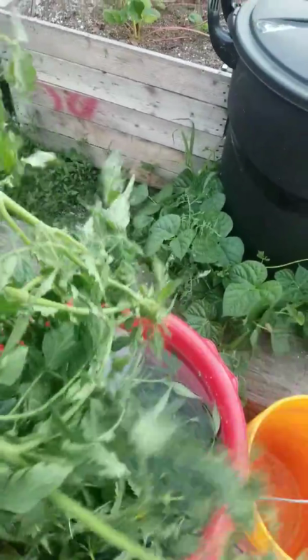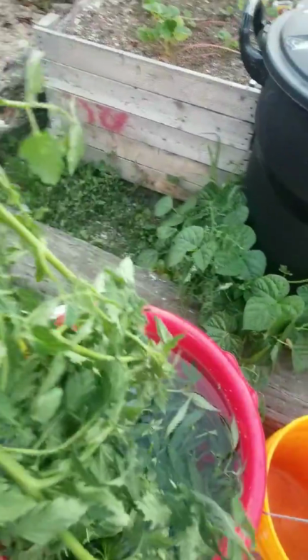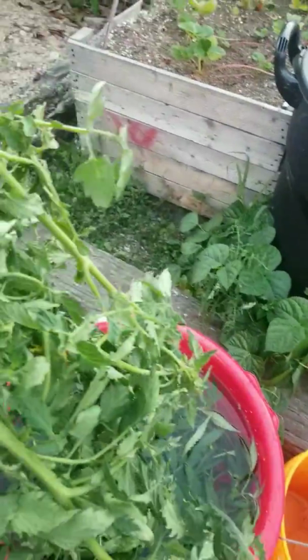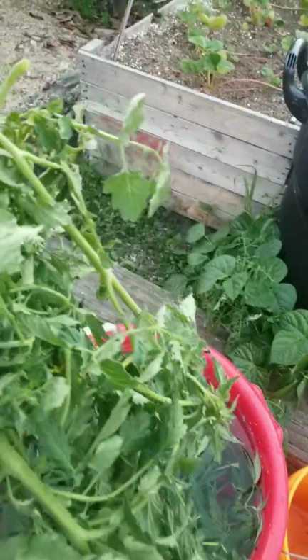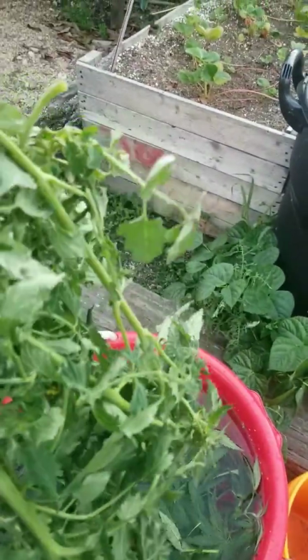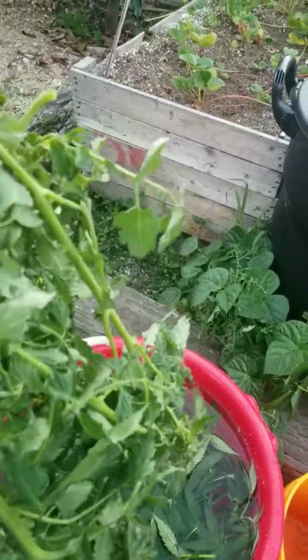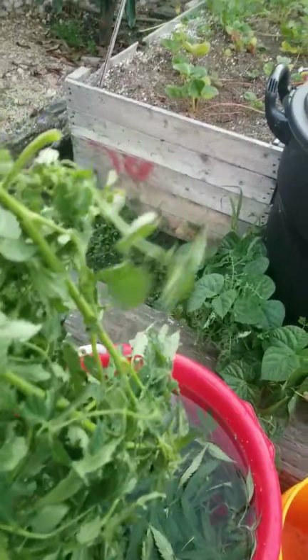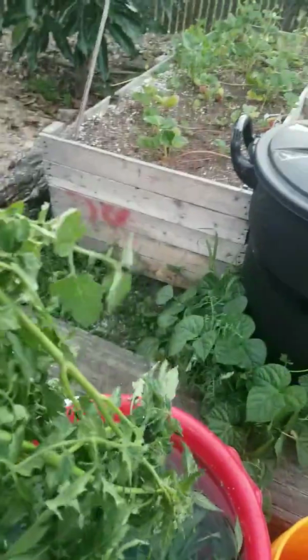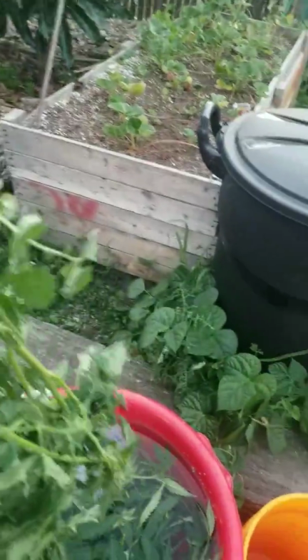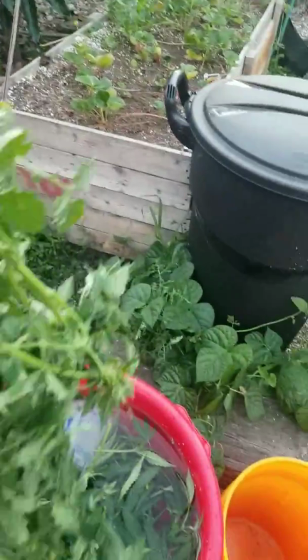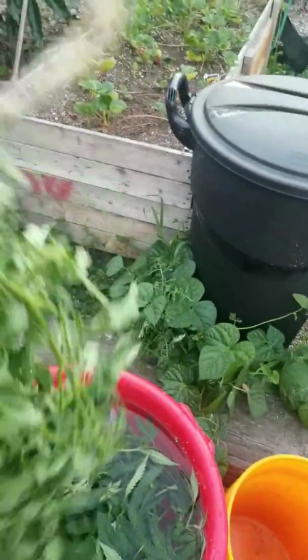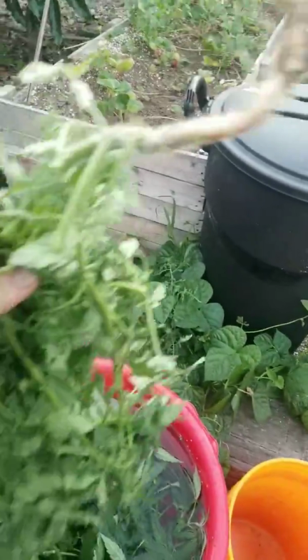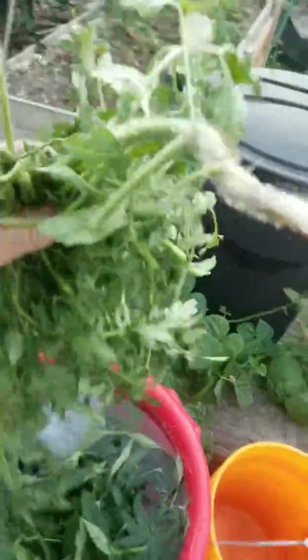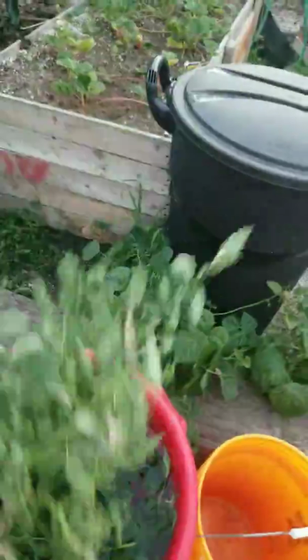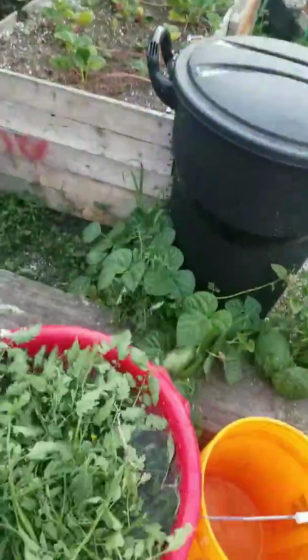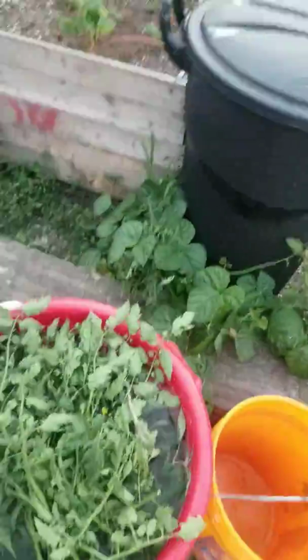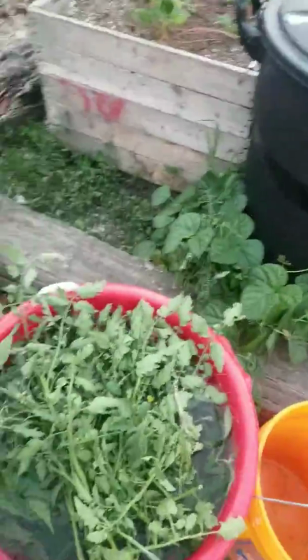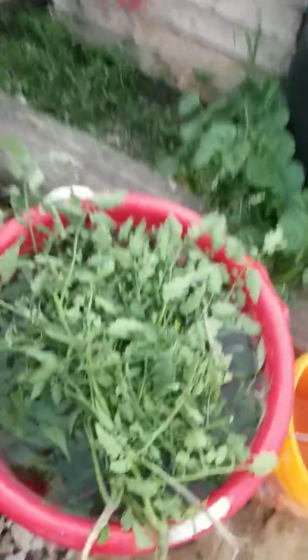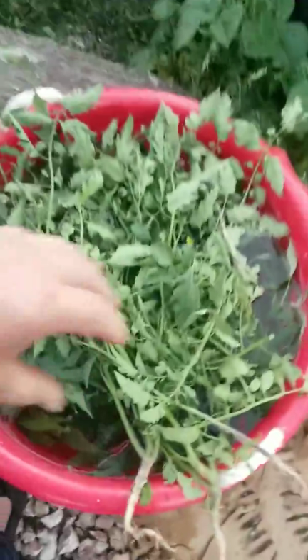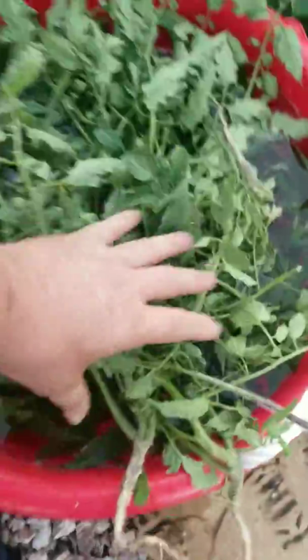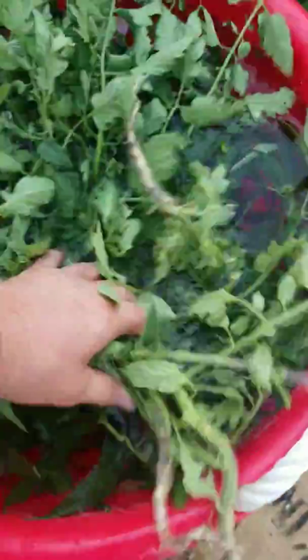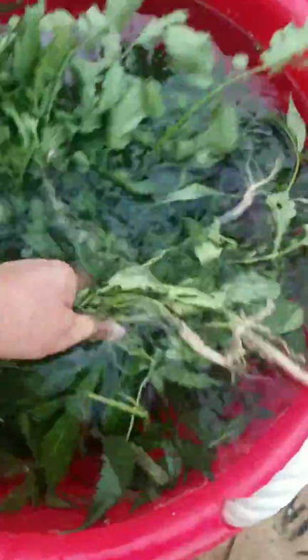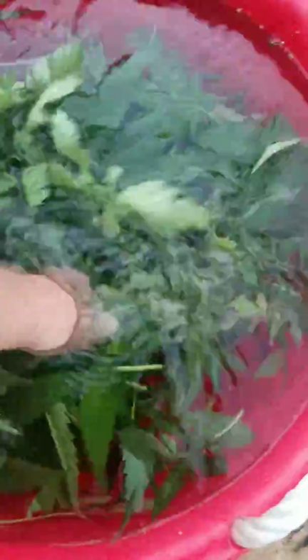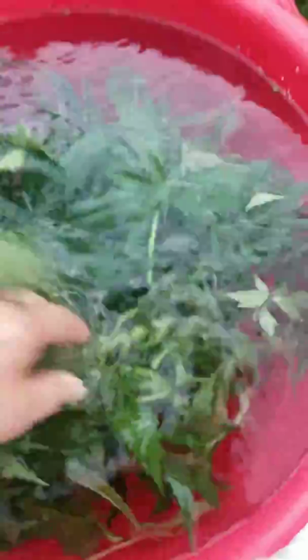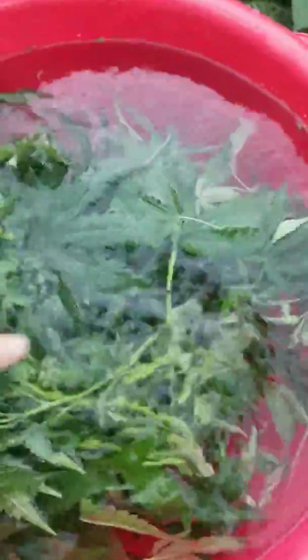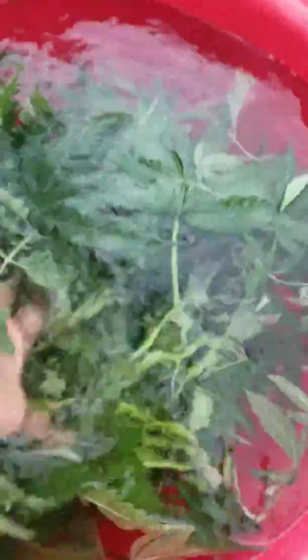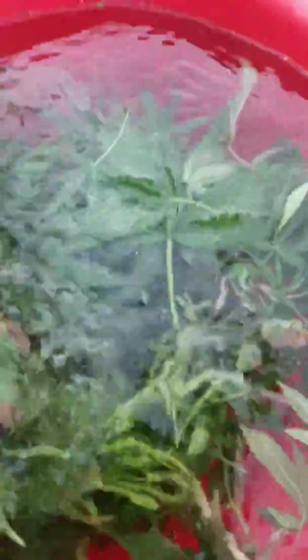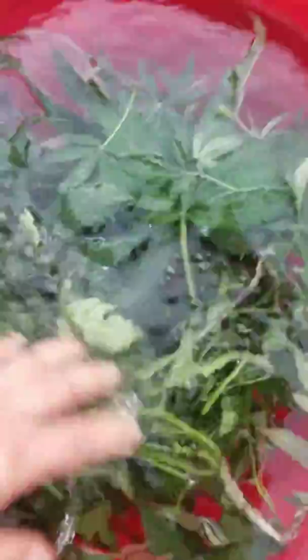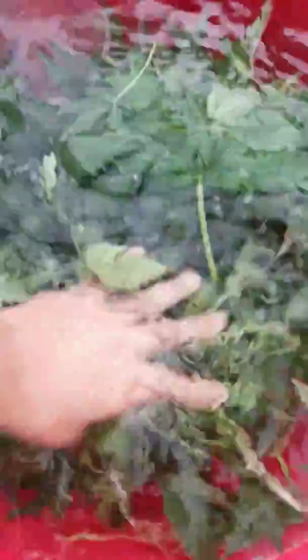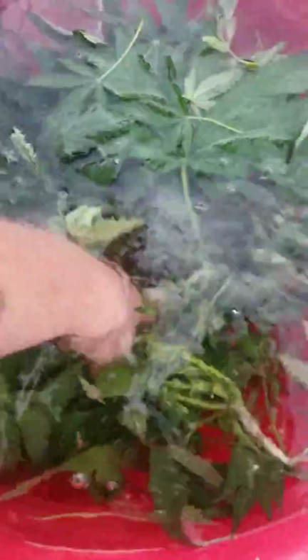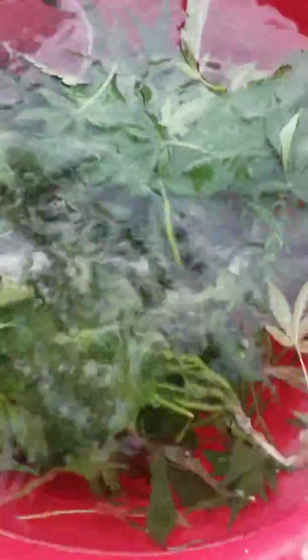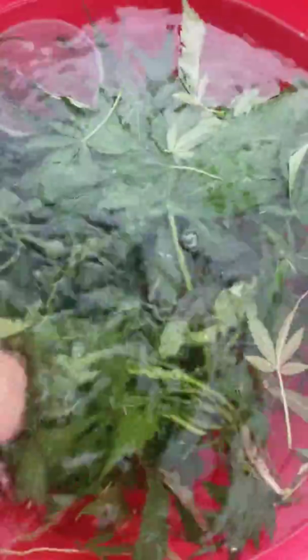So this is also some trimmed up tomato. There's some dandelion weeds here. Basically all this stuff is going to steep as a tea.